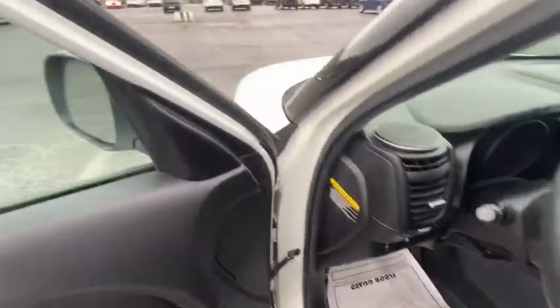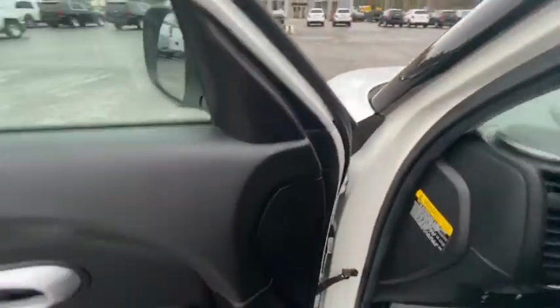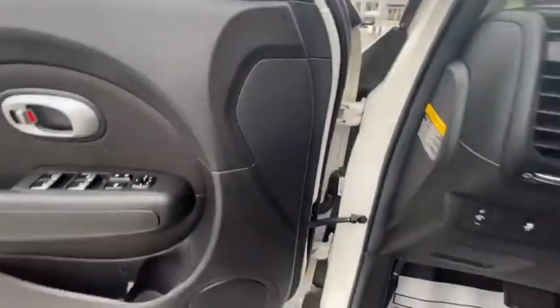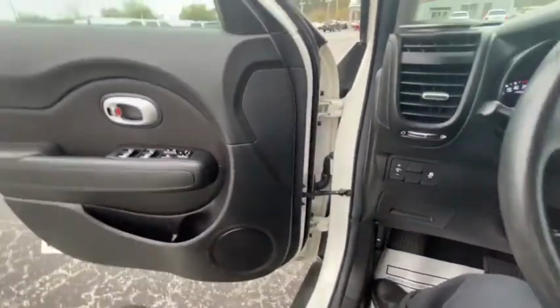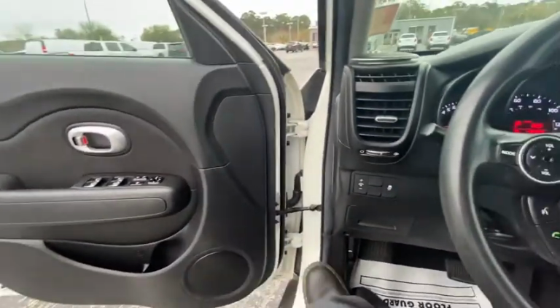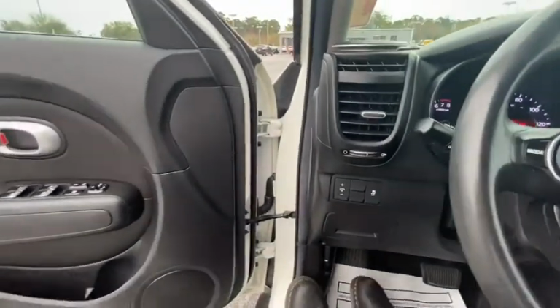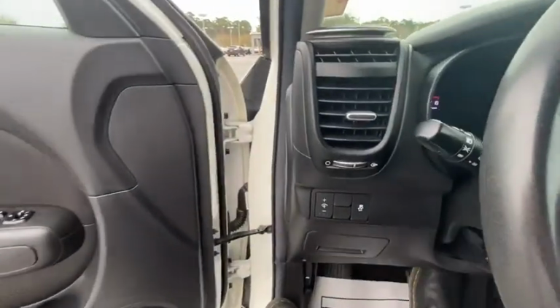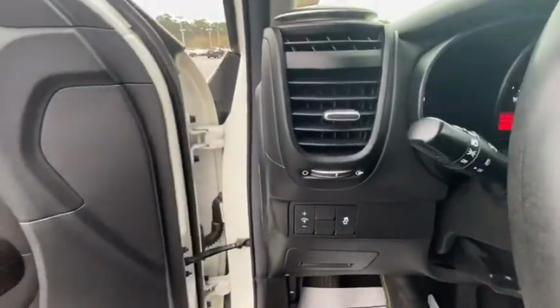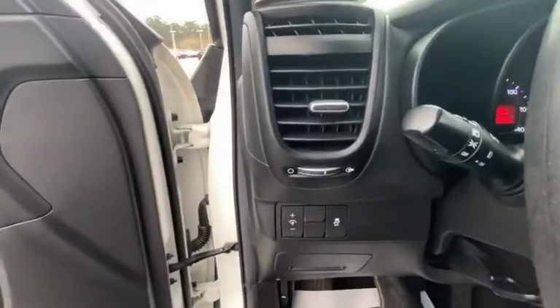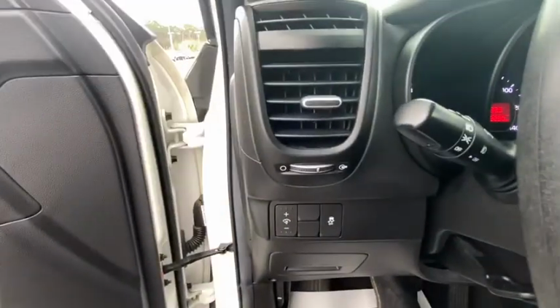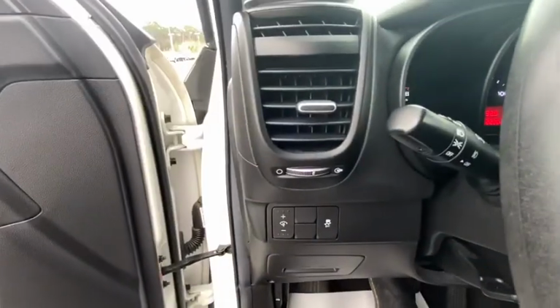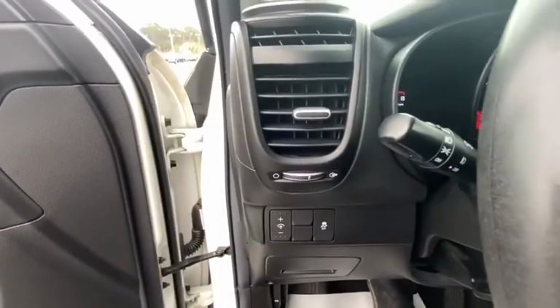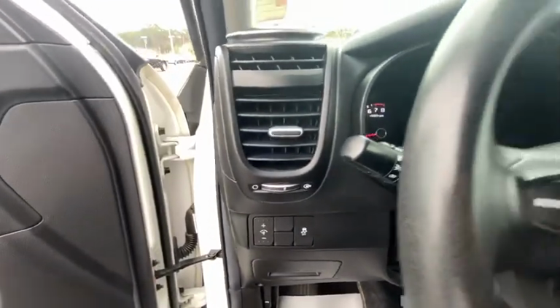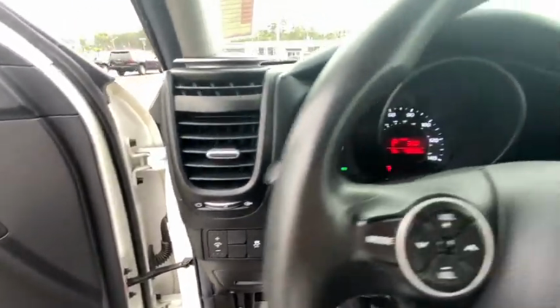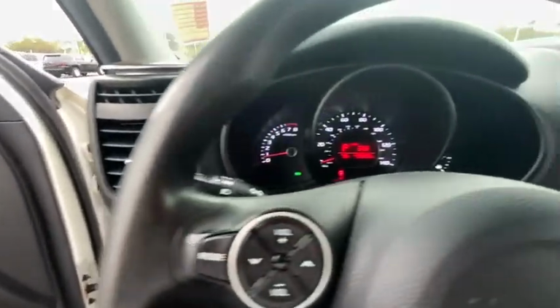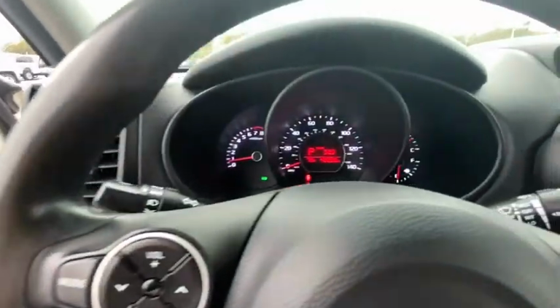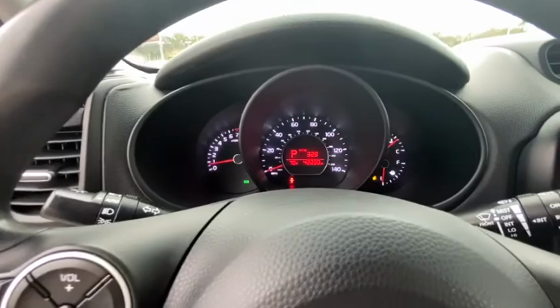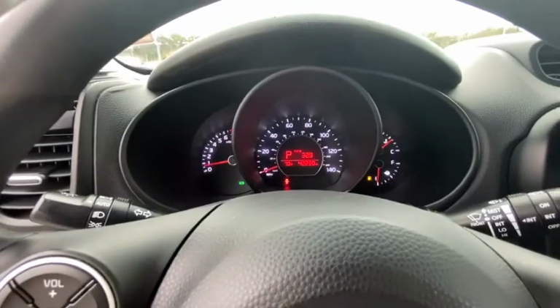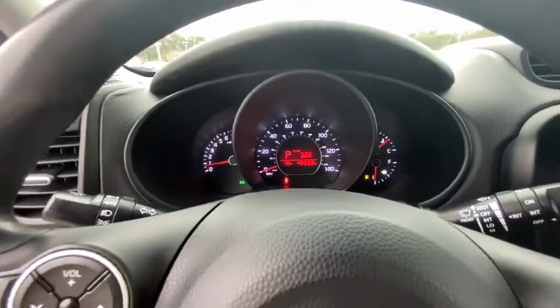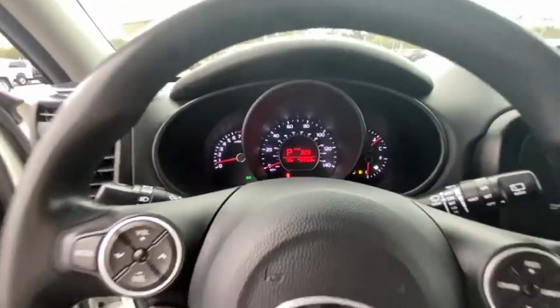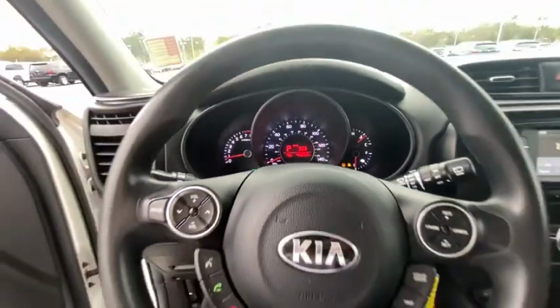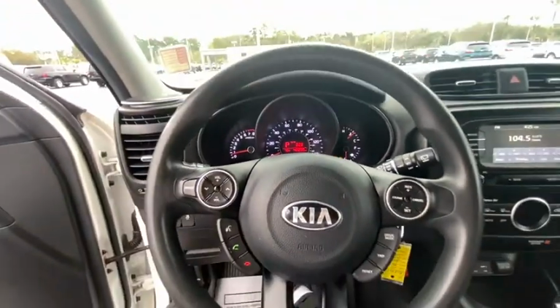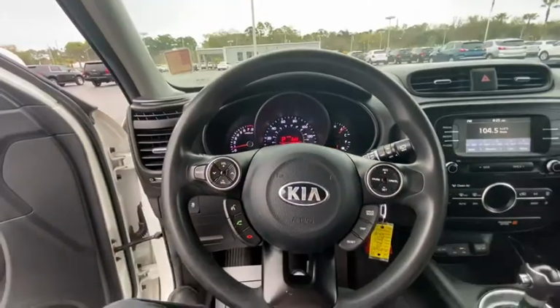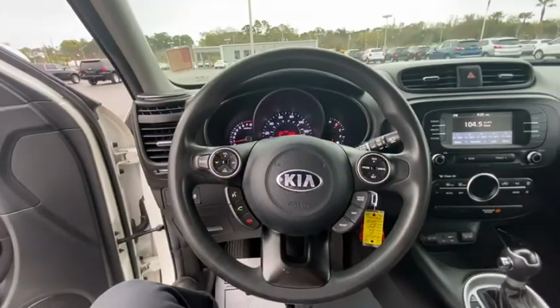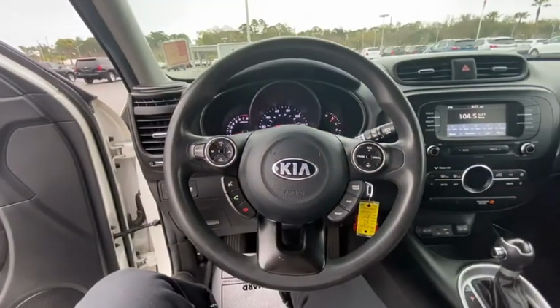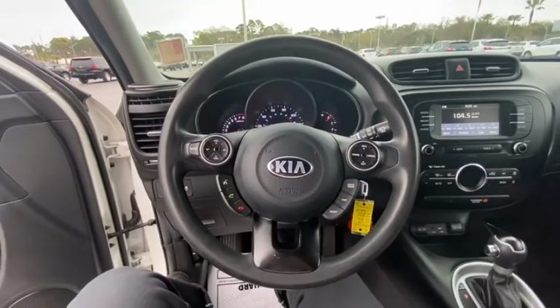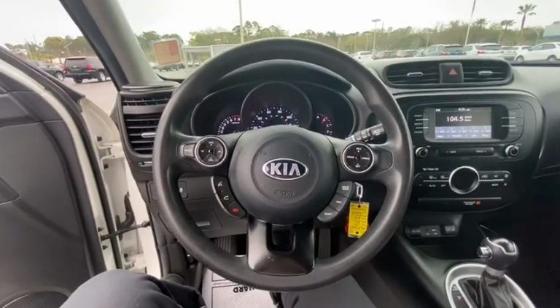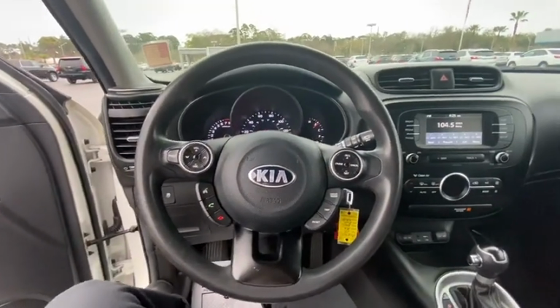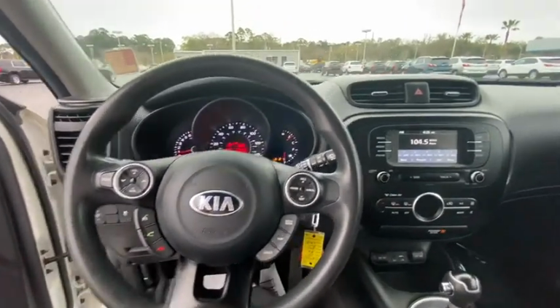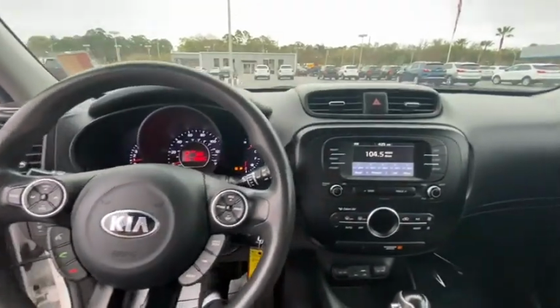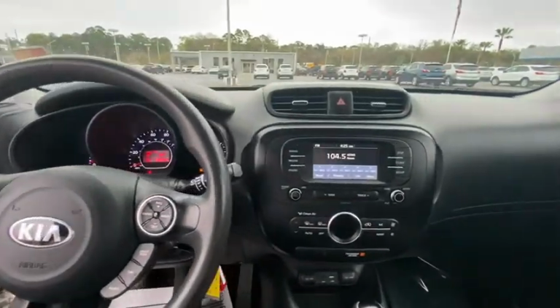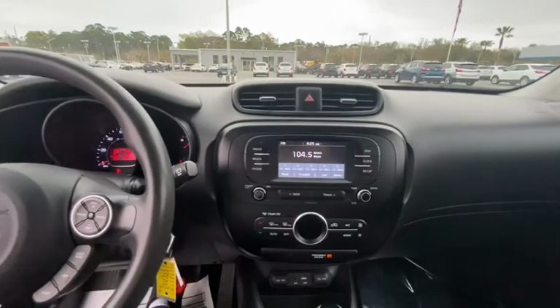Traction control, dual airbags, power steering, four-wheel disc brakes, fog light, rear window defroster, trip computer, power windows, electronic stability control, tachometer.